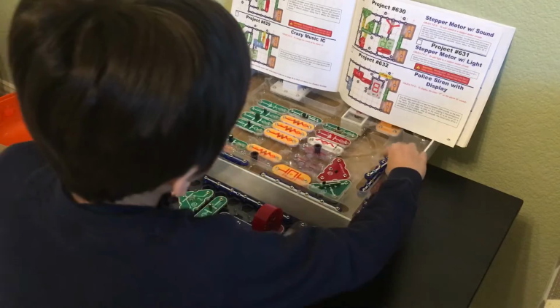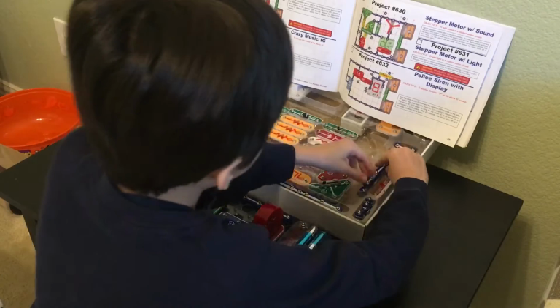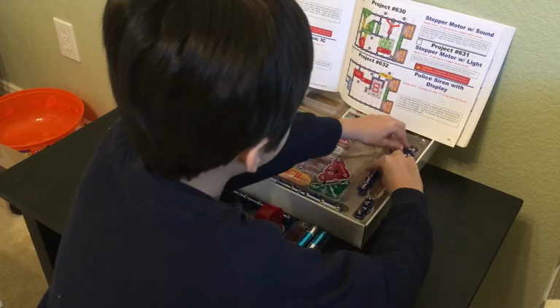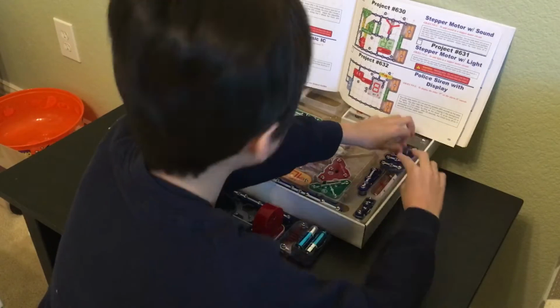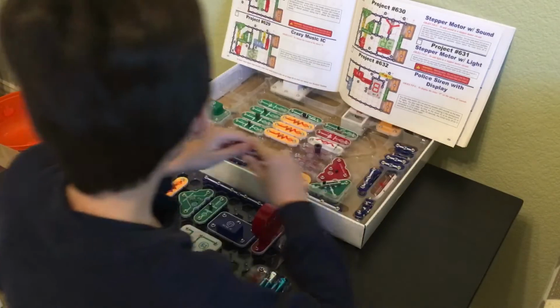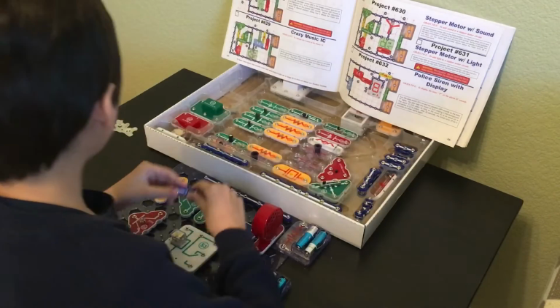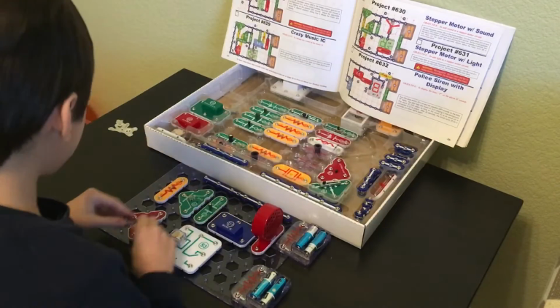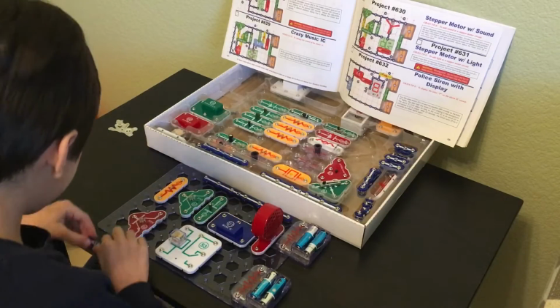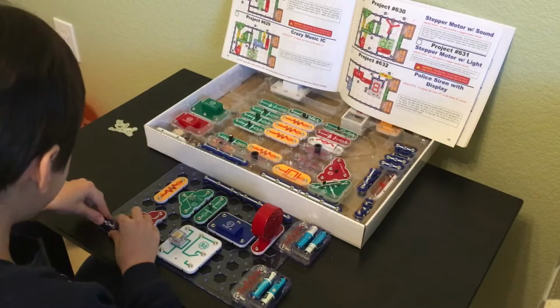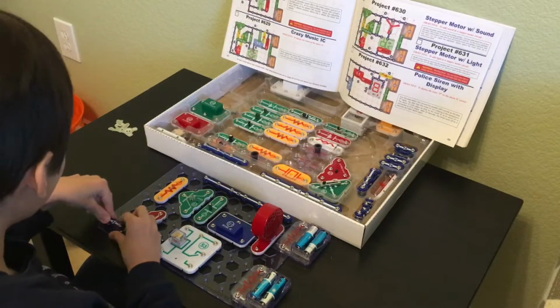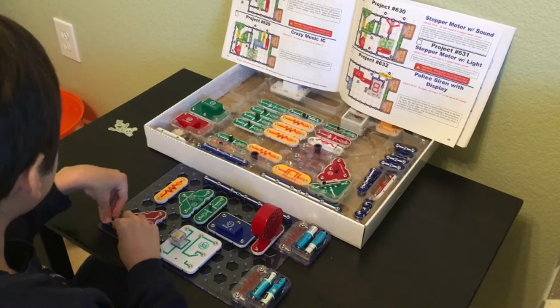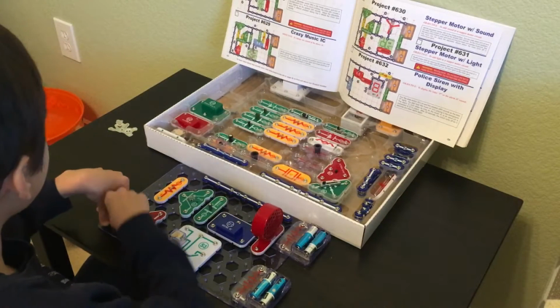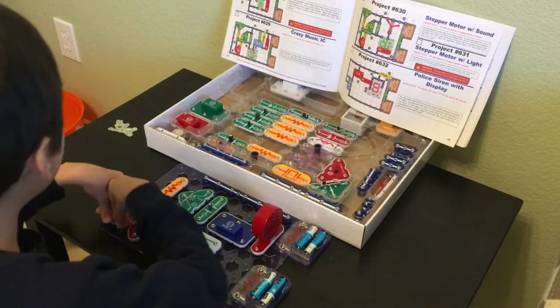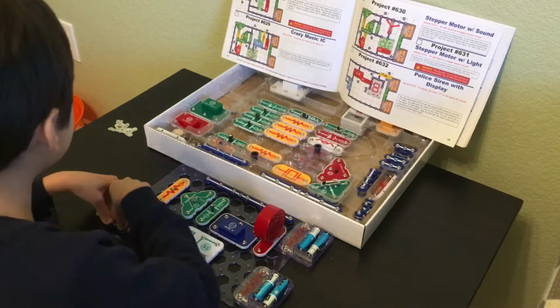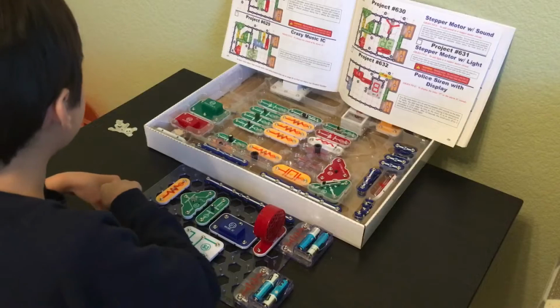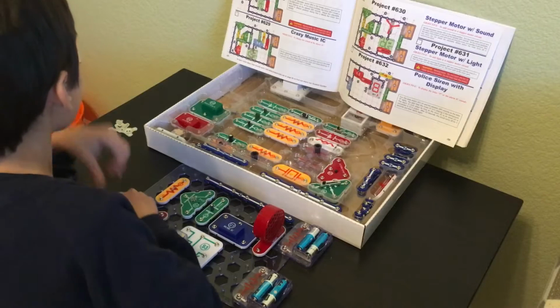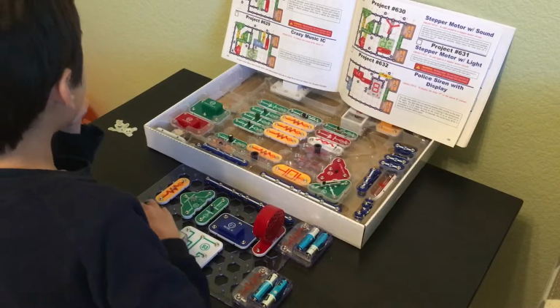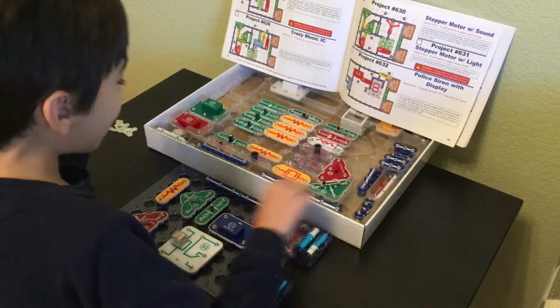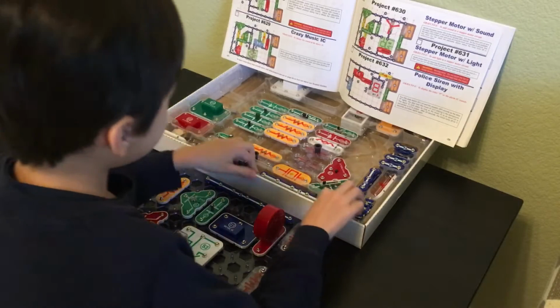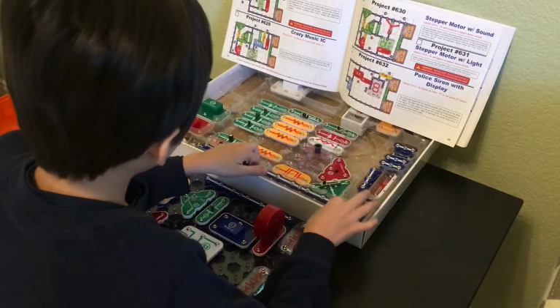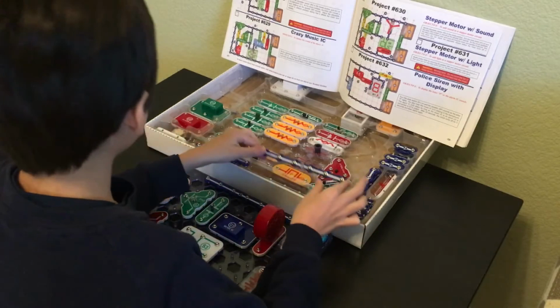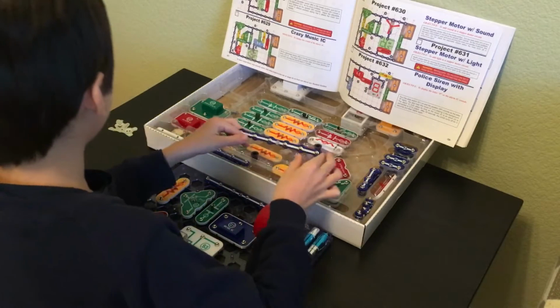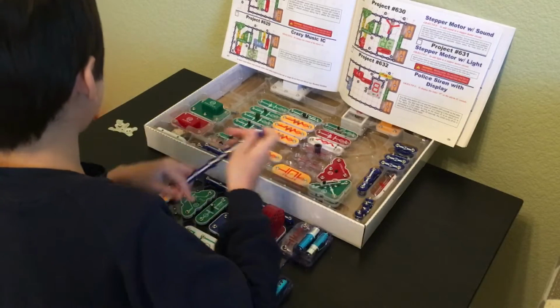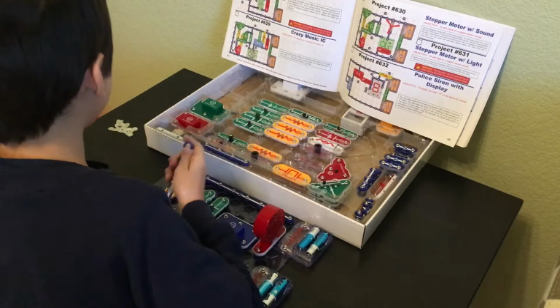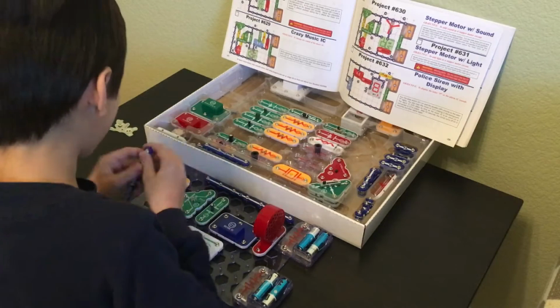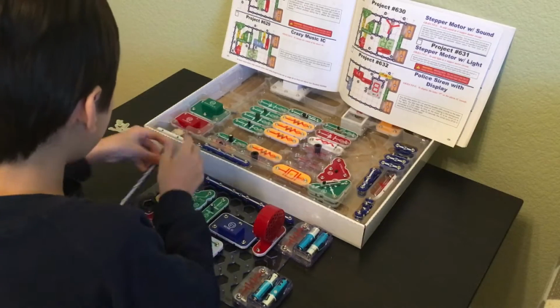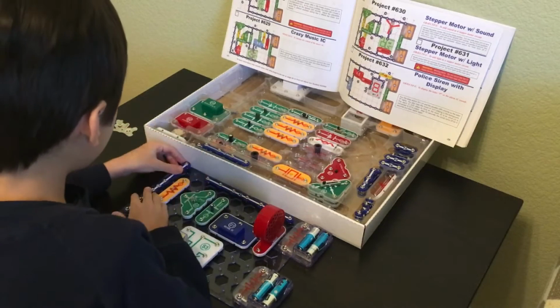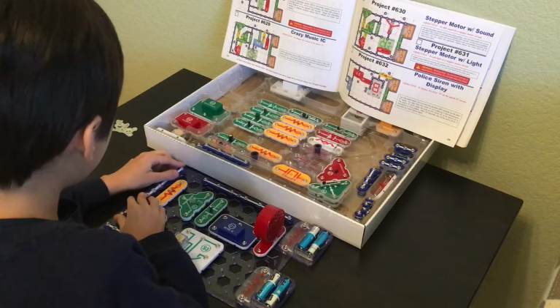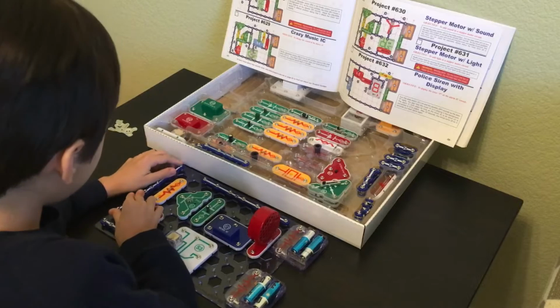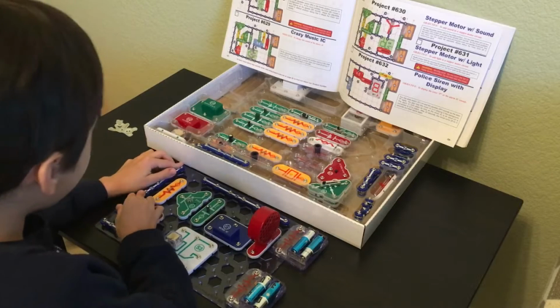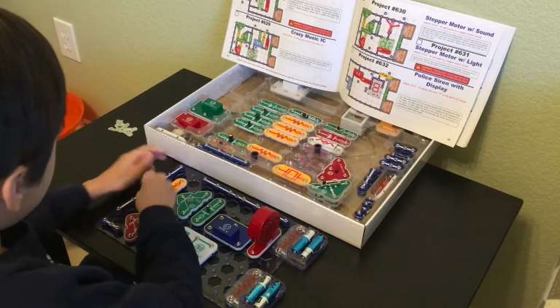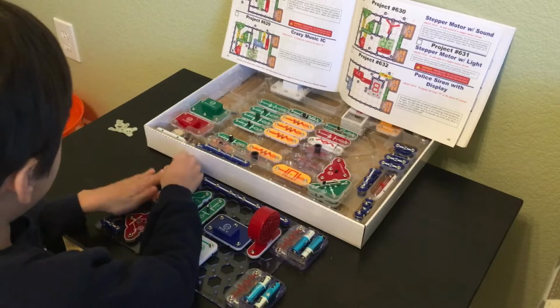We're going to have a 2, which is going to go over at G1, all the way near the bottom of the board. And then we're going to have a 6 — a huge long 6 — and that's going to go starting over at A1, over here.